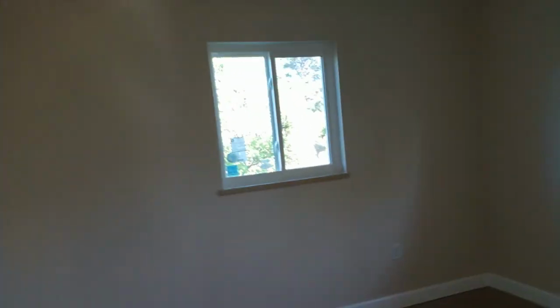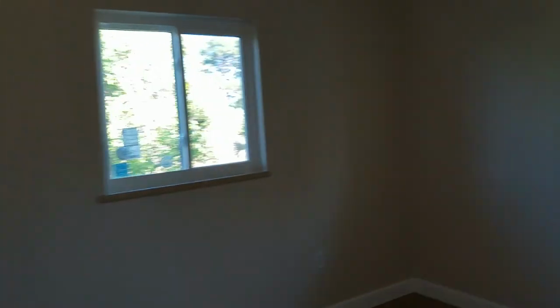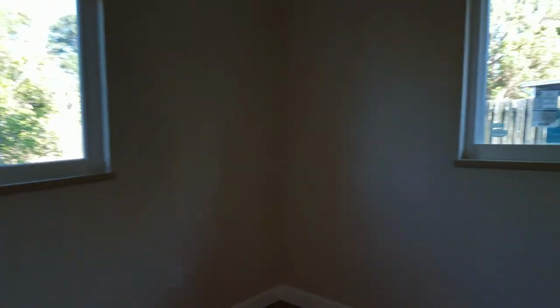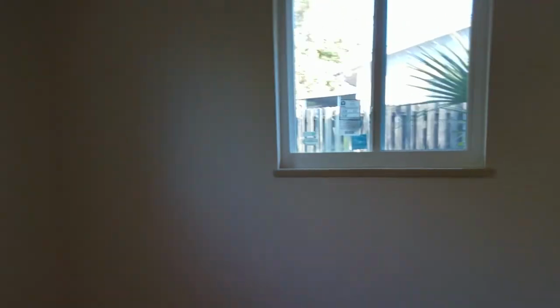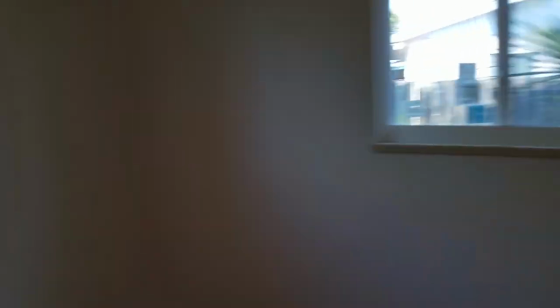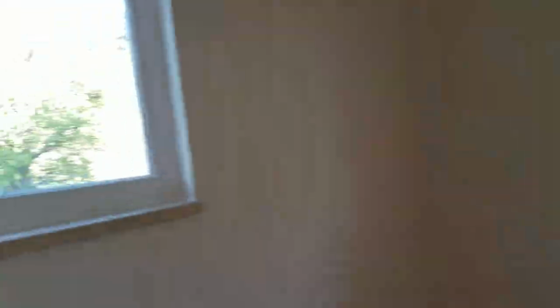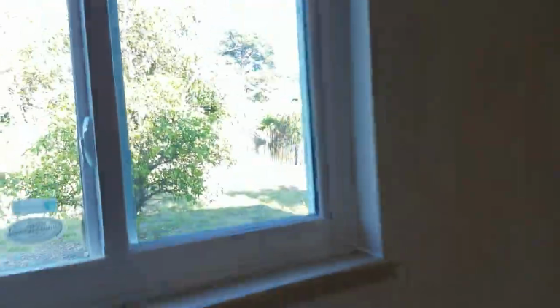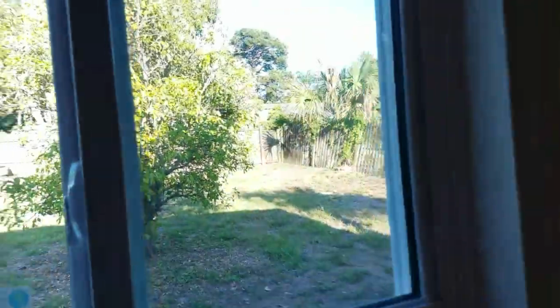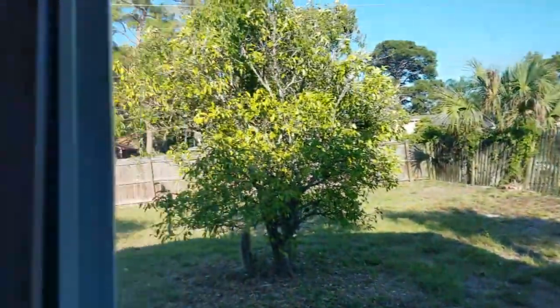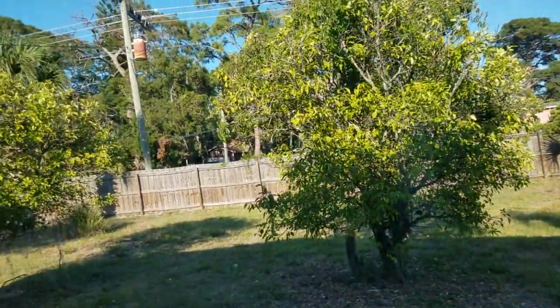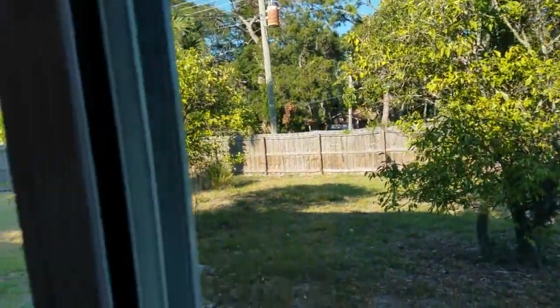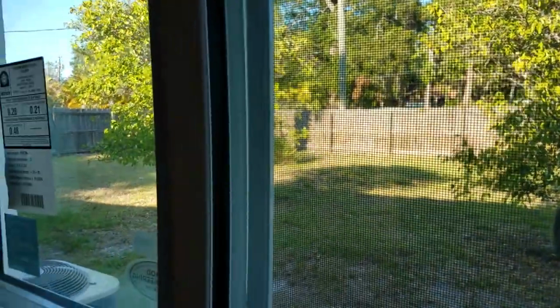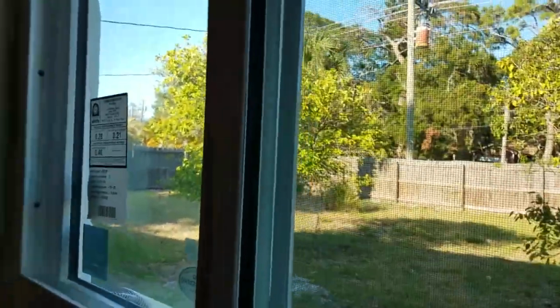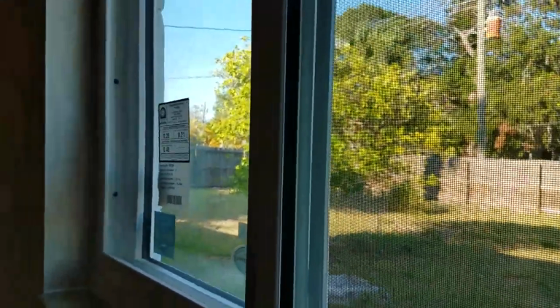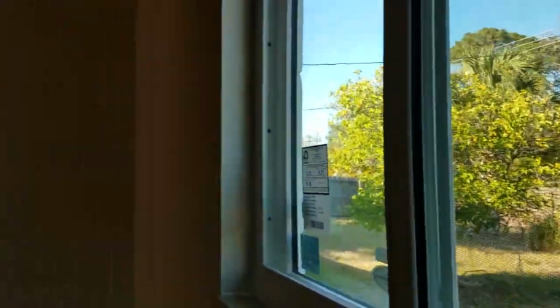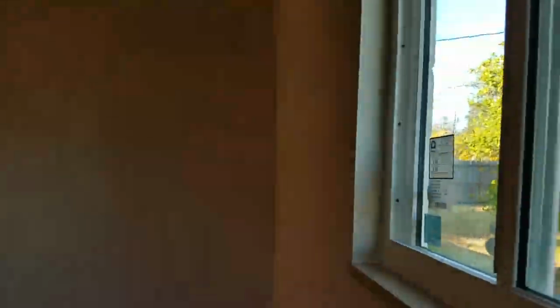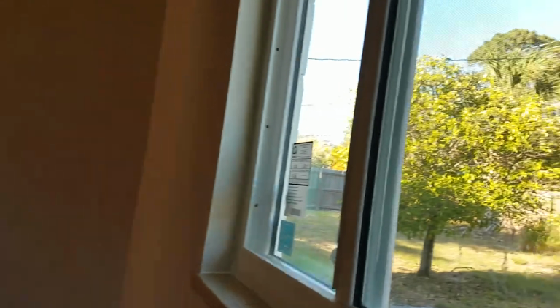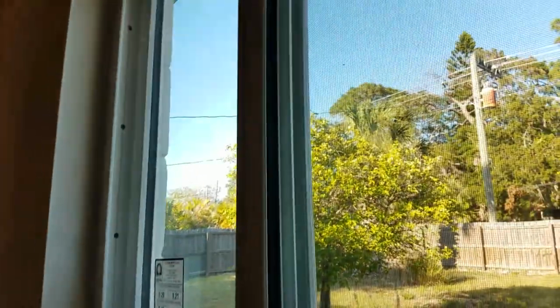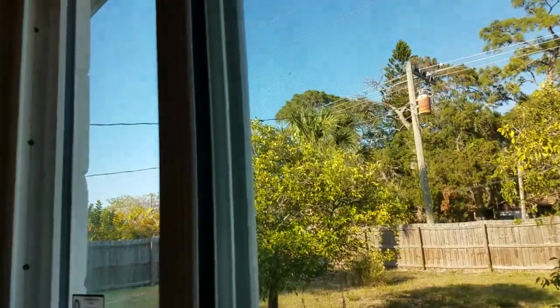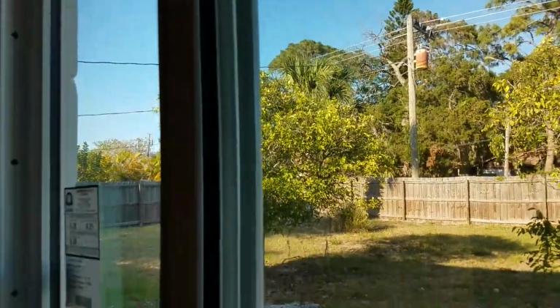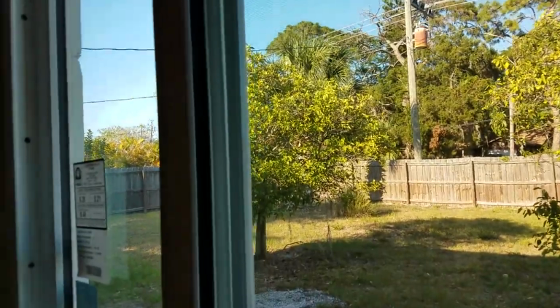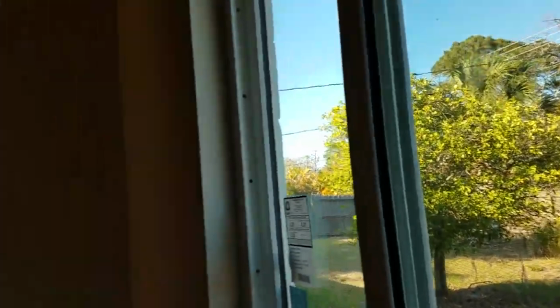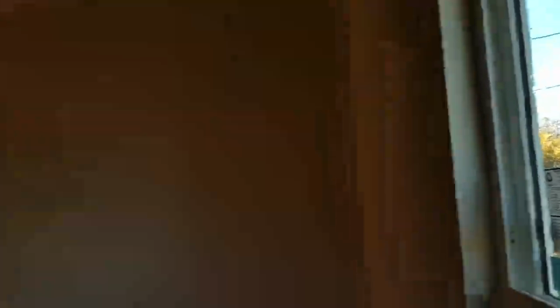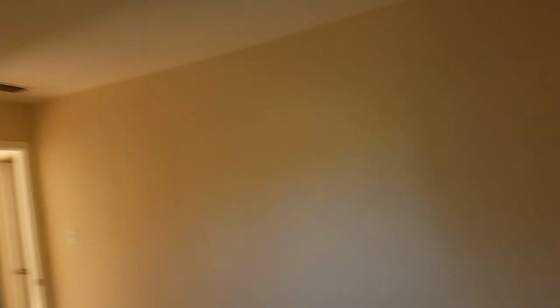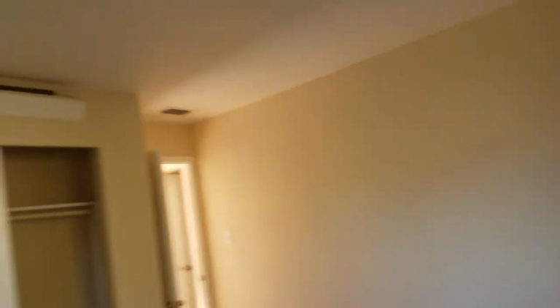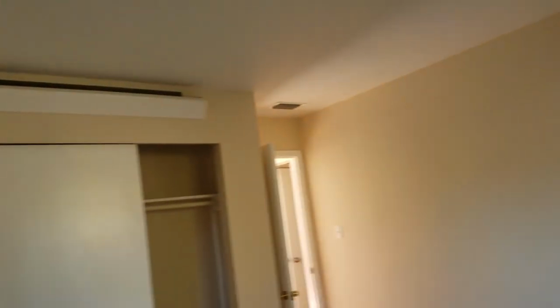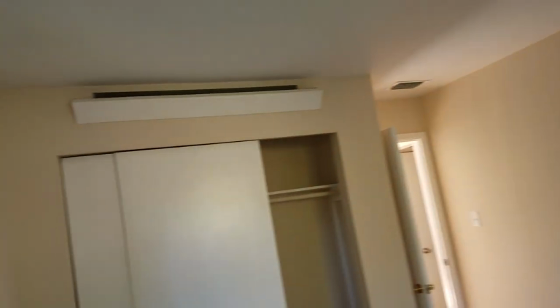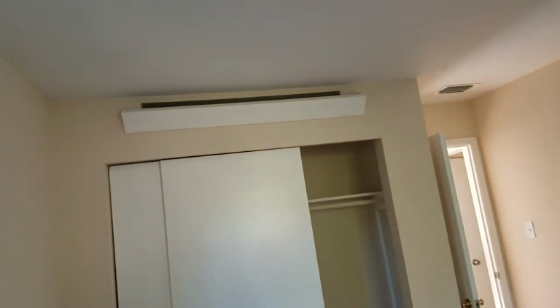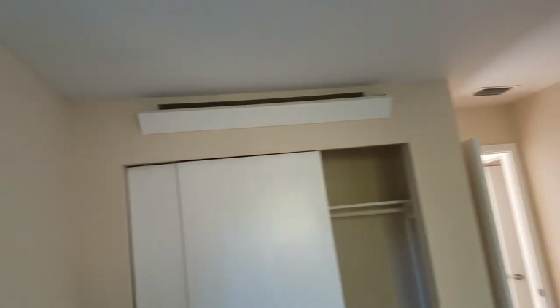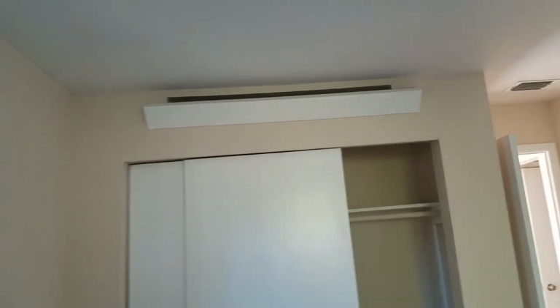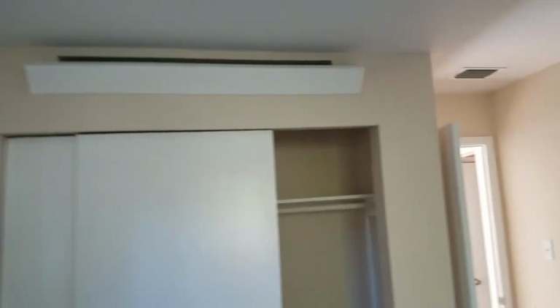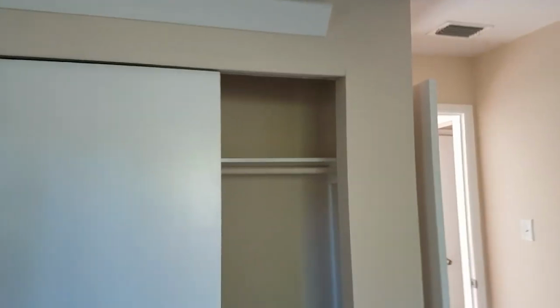New windows — you know how I feel about new windows, that's a big deal. Nice fenced-in backyard. Tangerine tree — very nice. Interesting little vent up there.